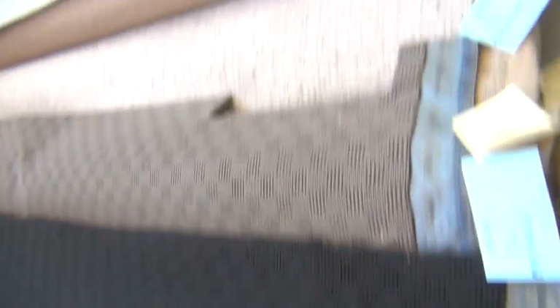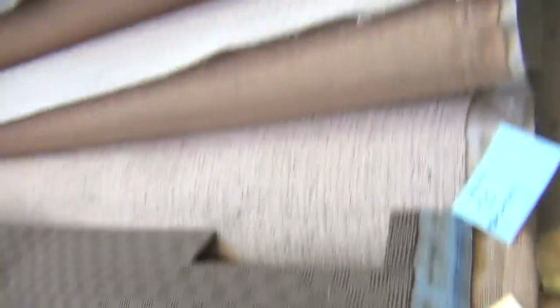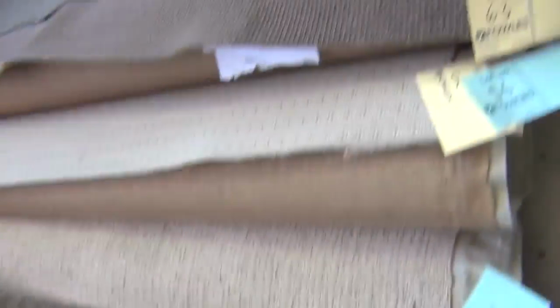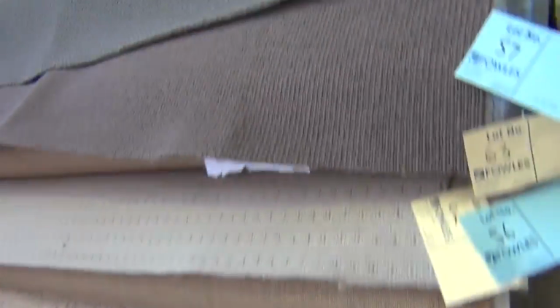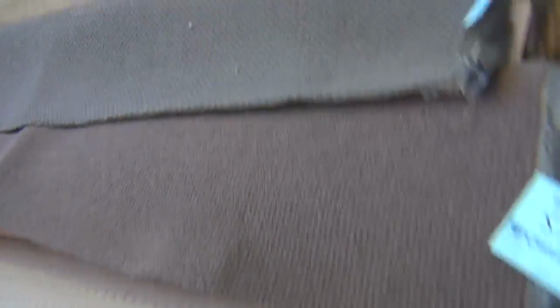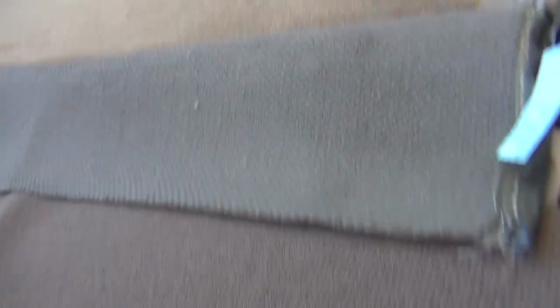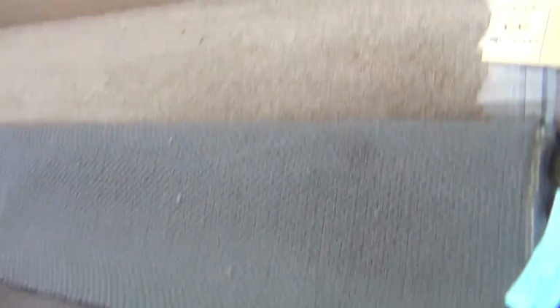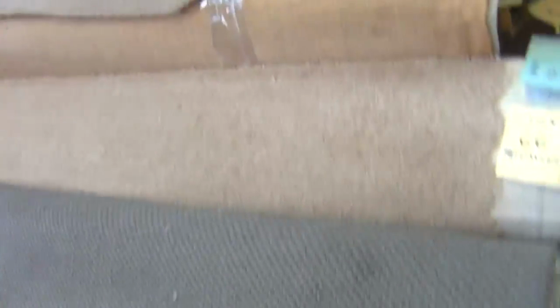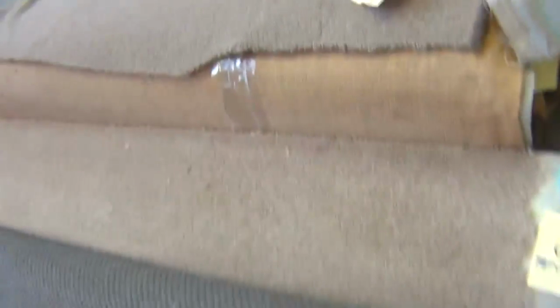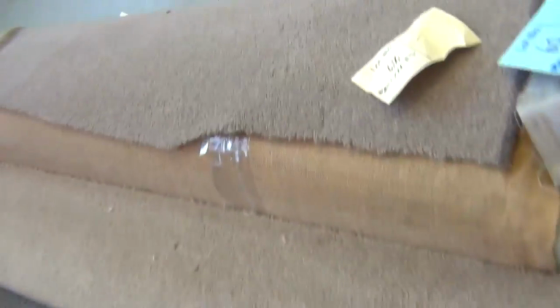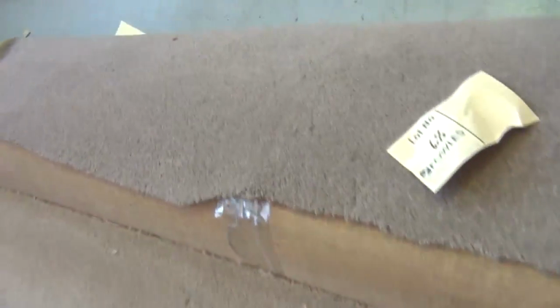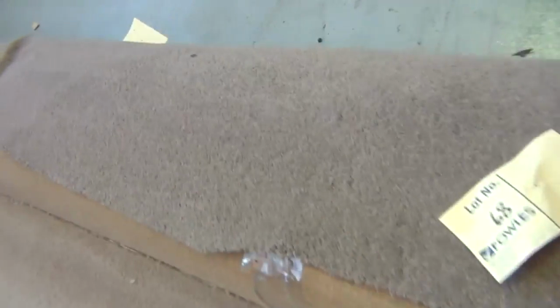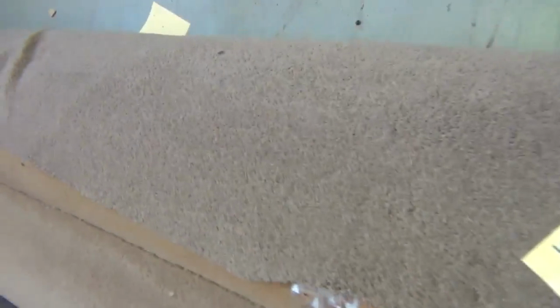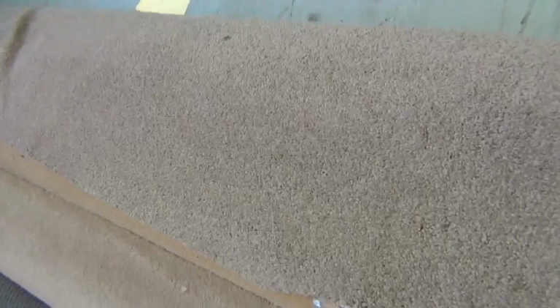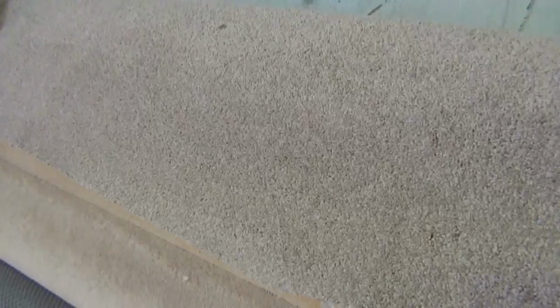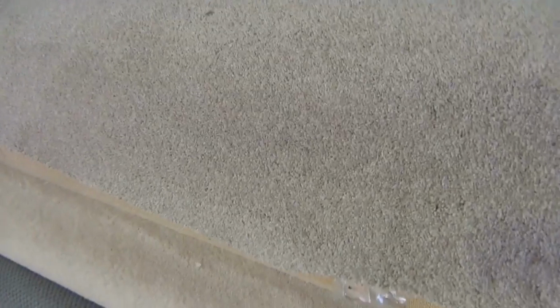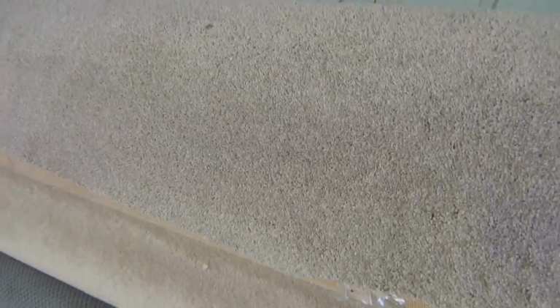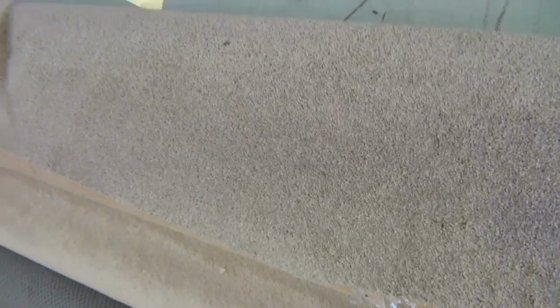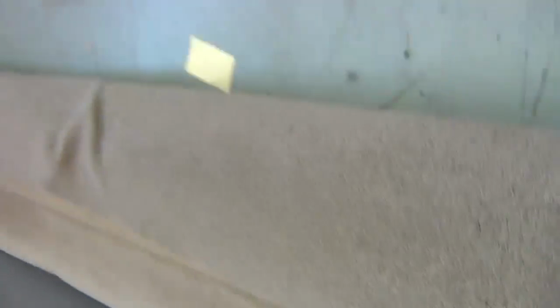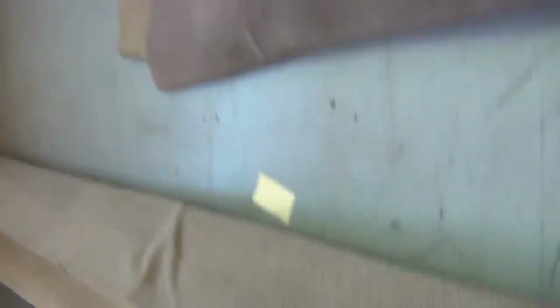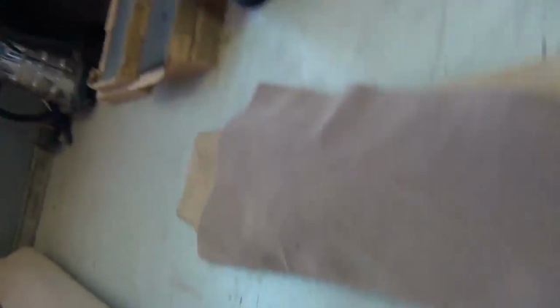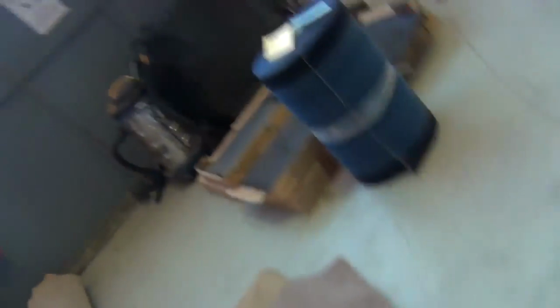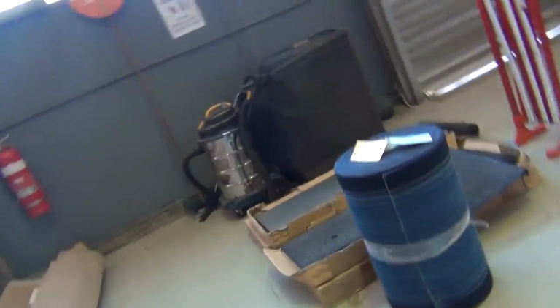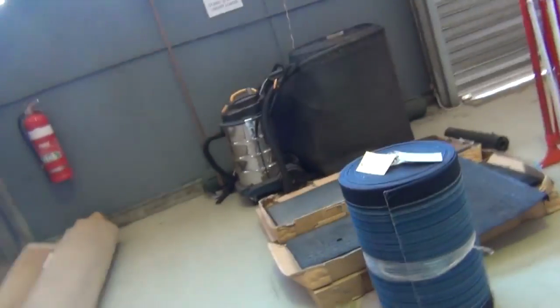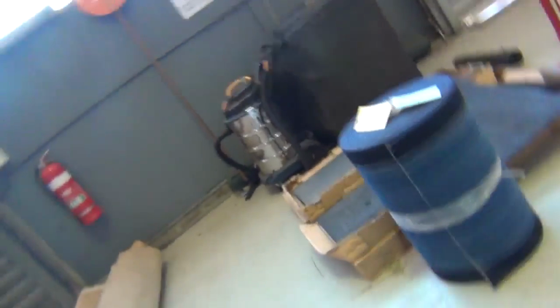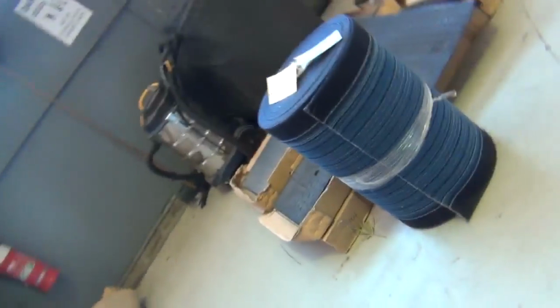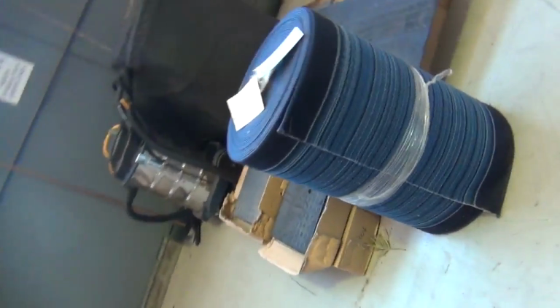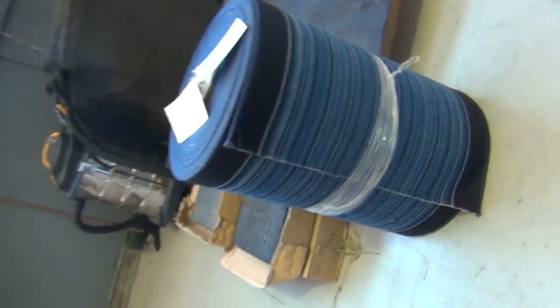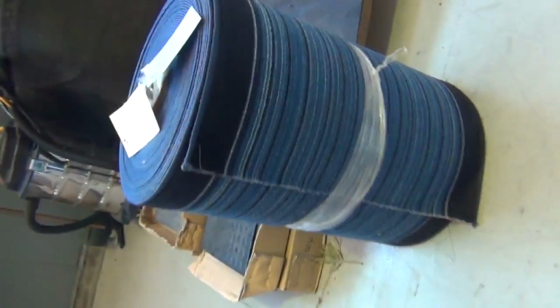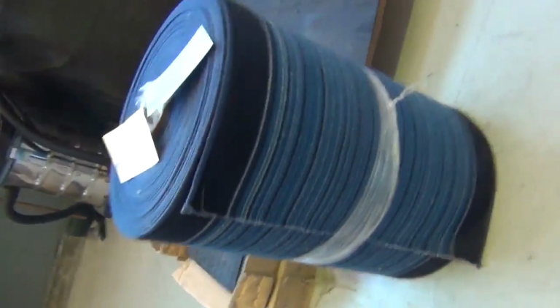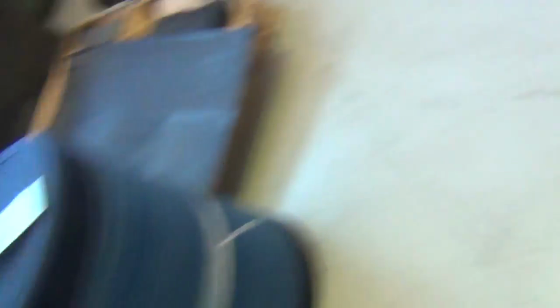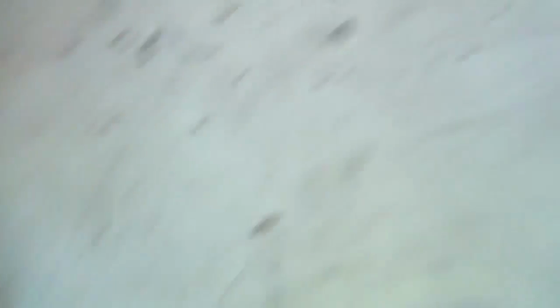Lots of loop piles again. More of these rolls here which will sell for around about $20 a lineal metre - so lineal metre being 3.66 metres wide. Really good value.